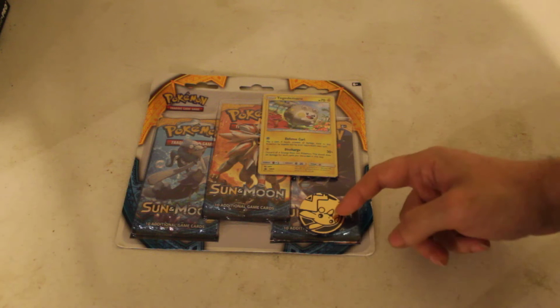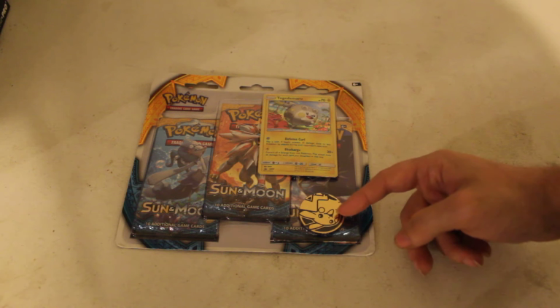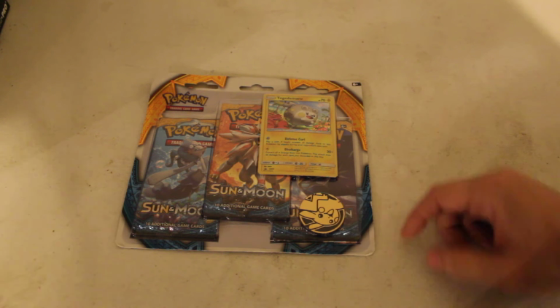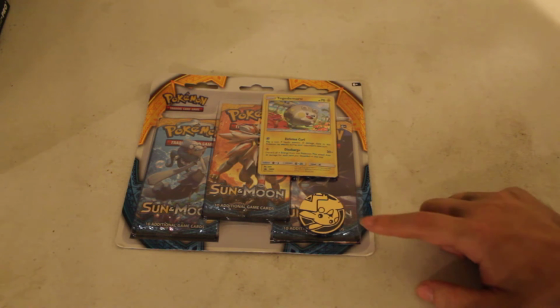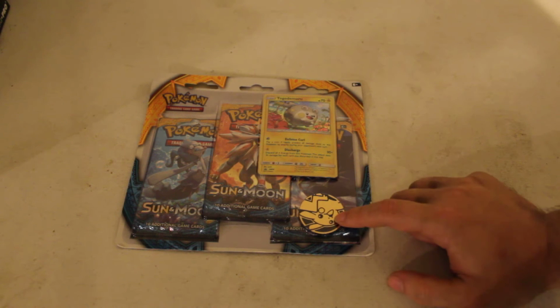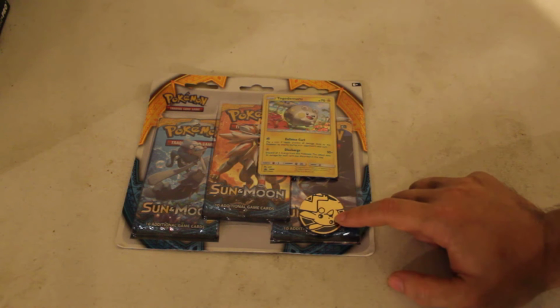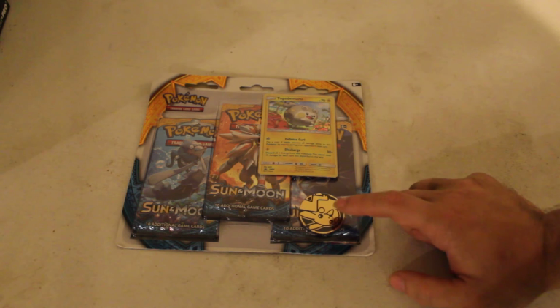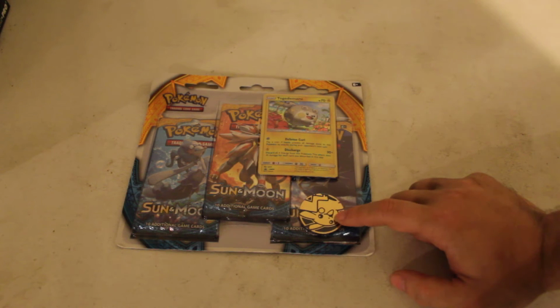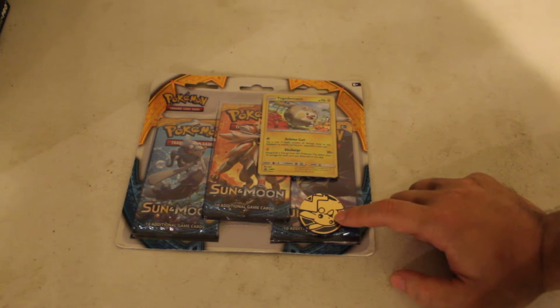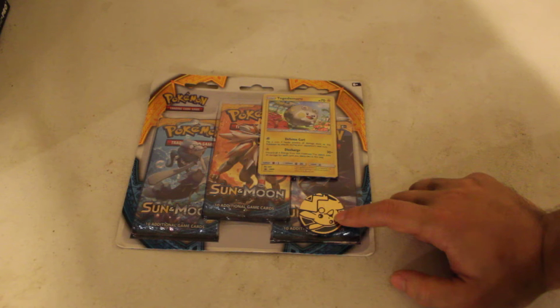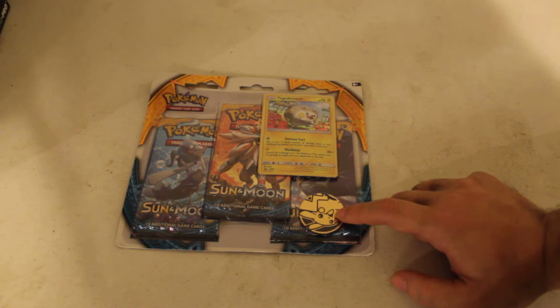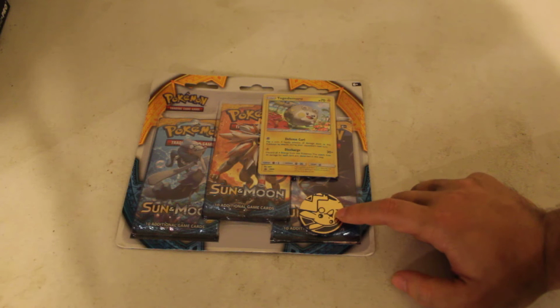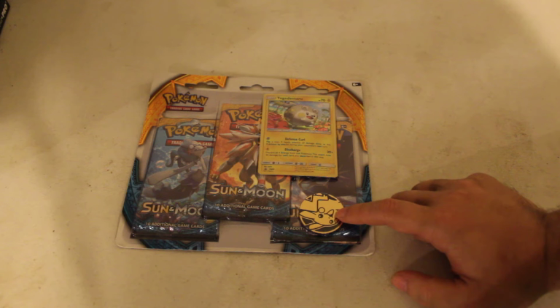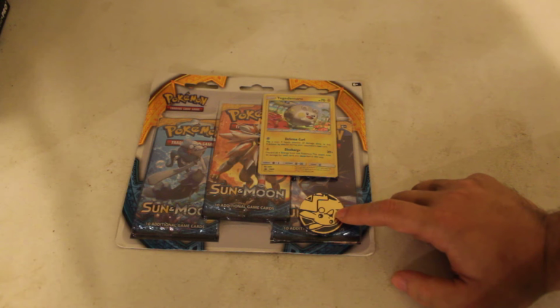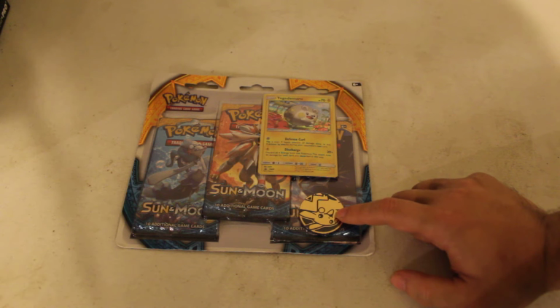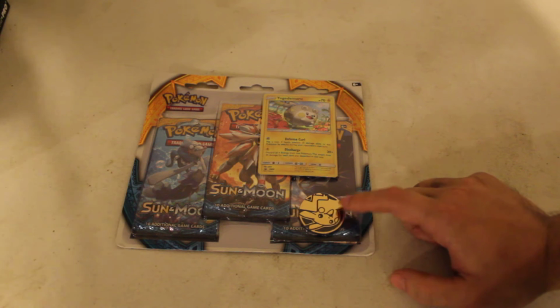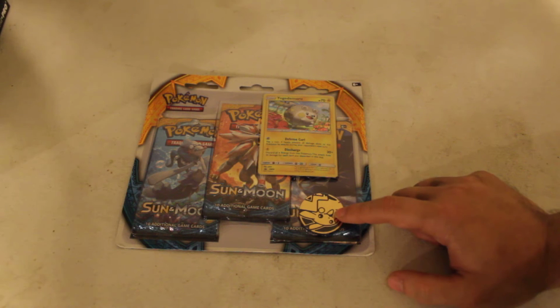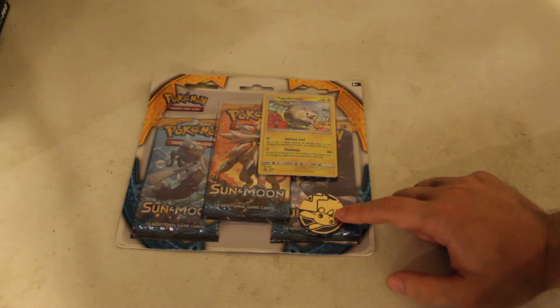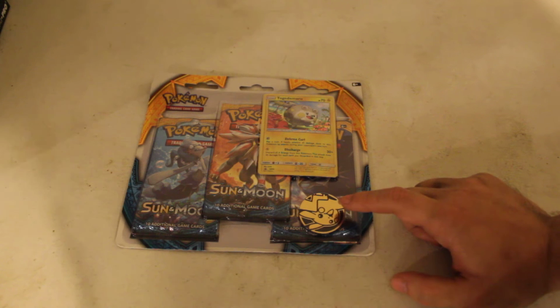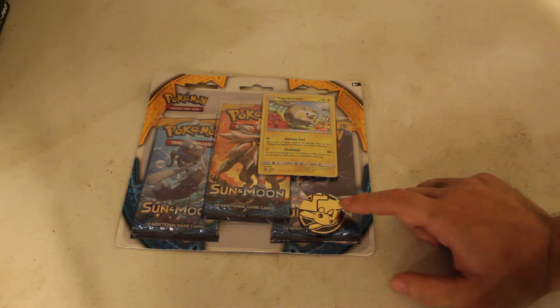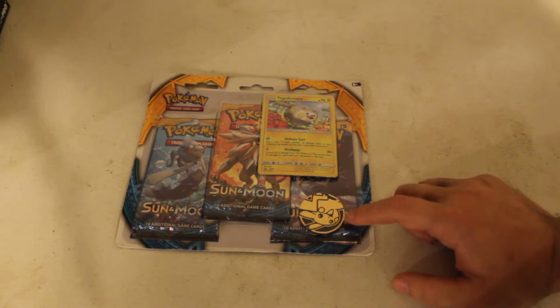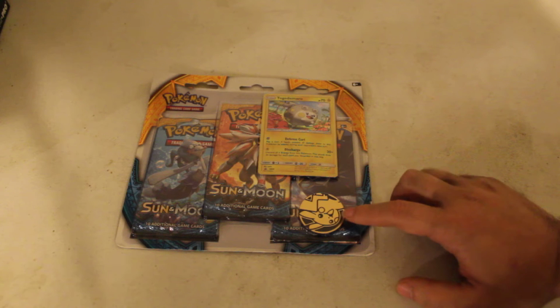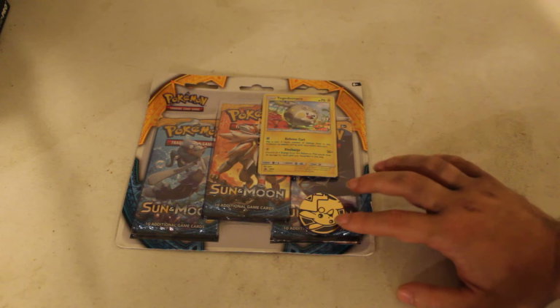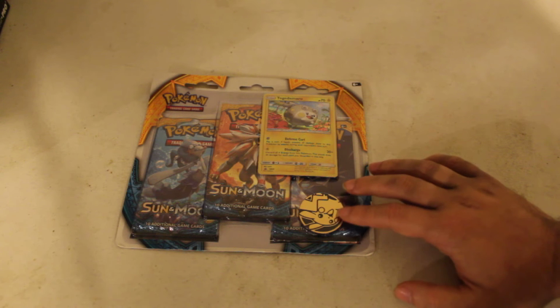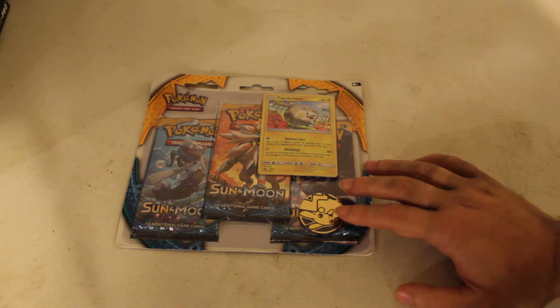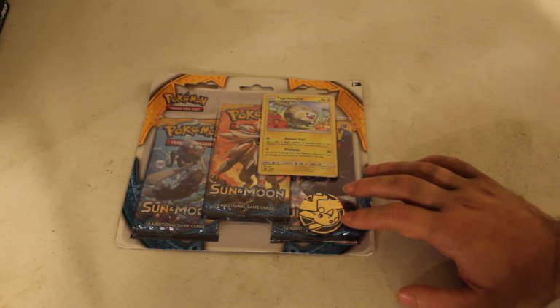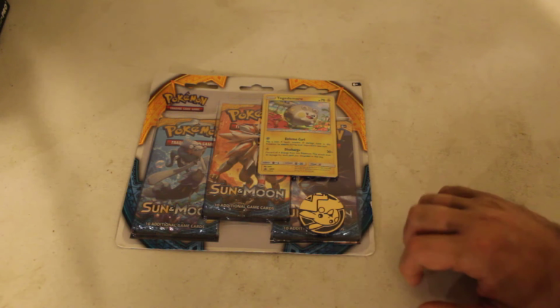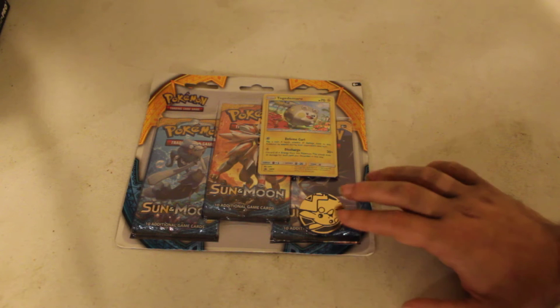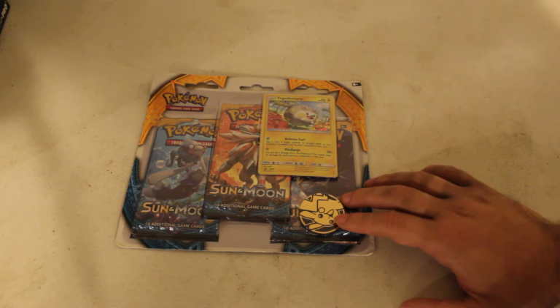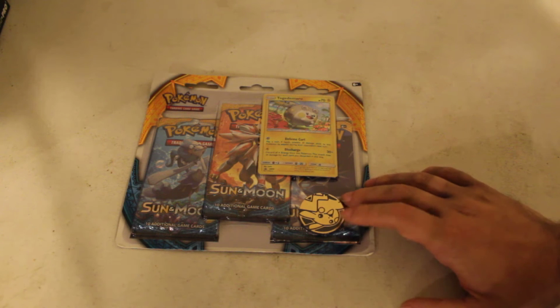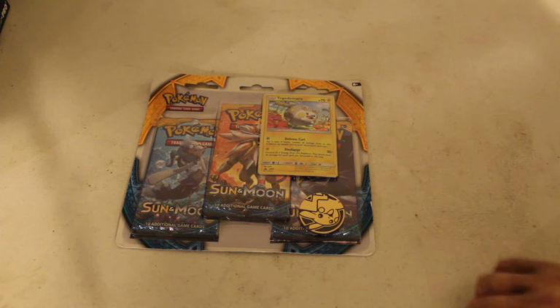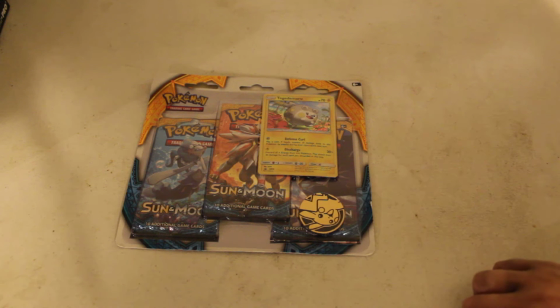I know a lot of people say the coin is gold, other people say that it's yellow — like yellow yellow. It's kind of like a goldish-yellow. But yeah, Pikachu coin.